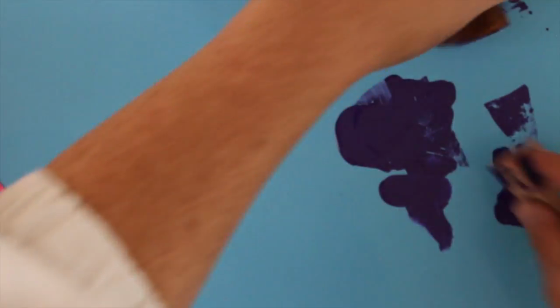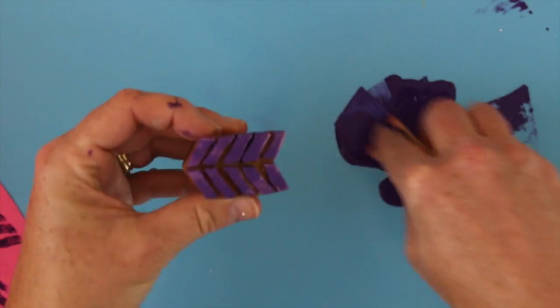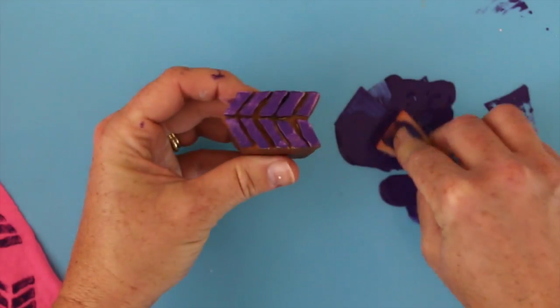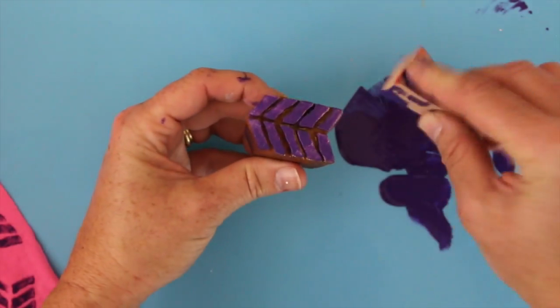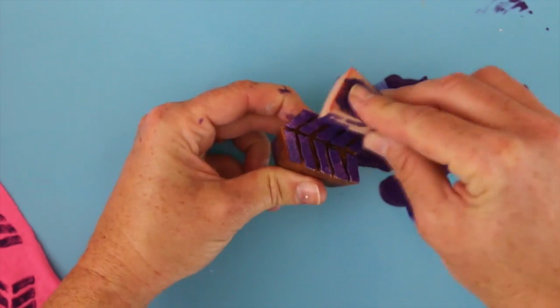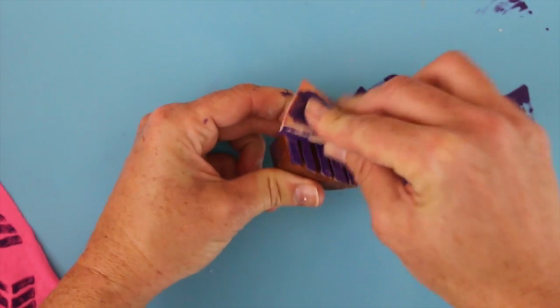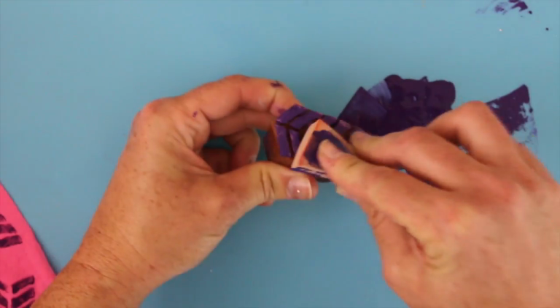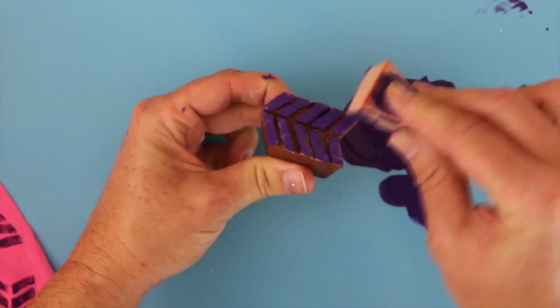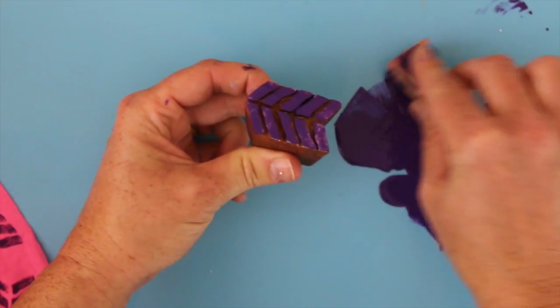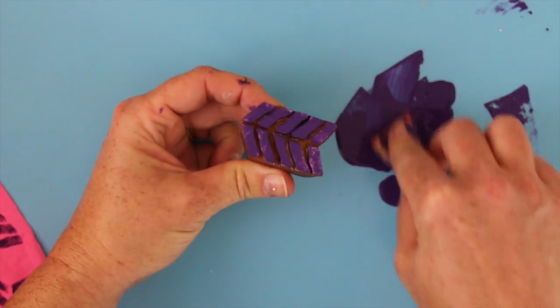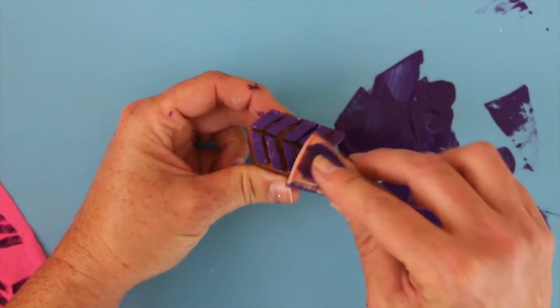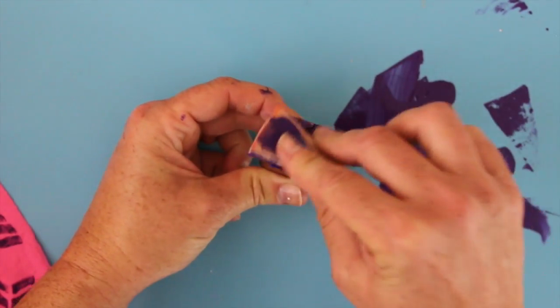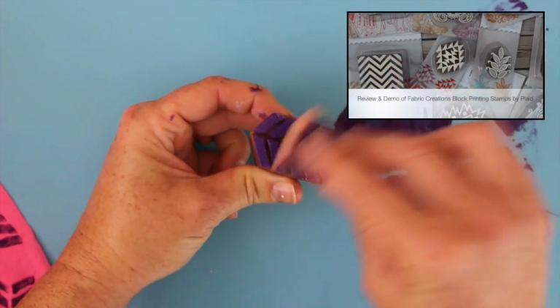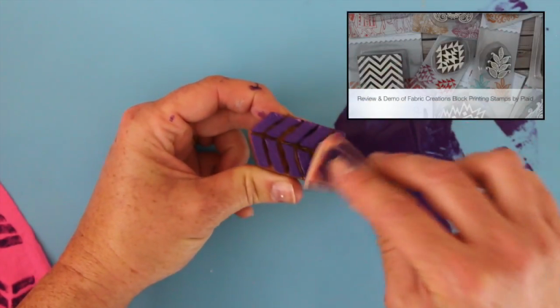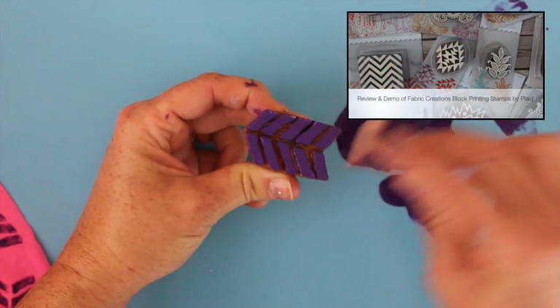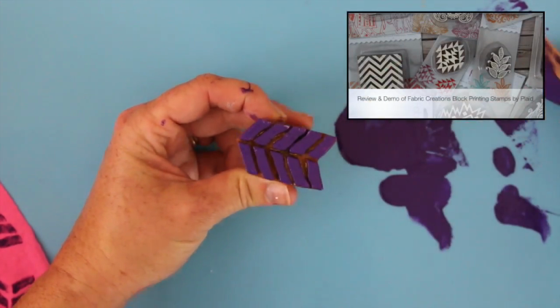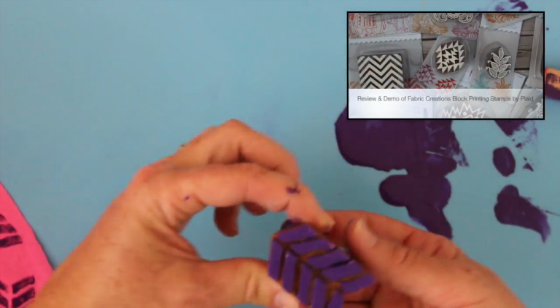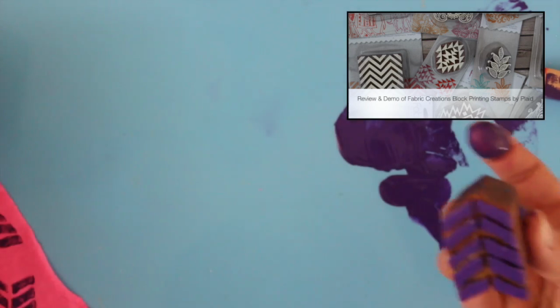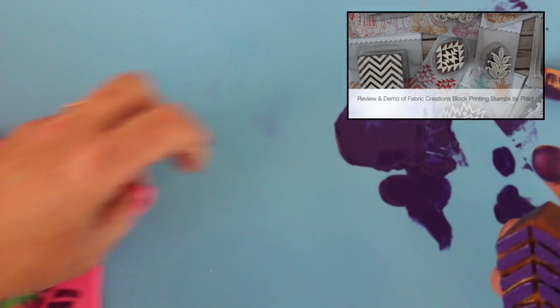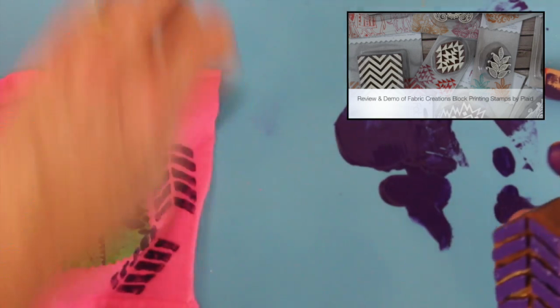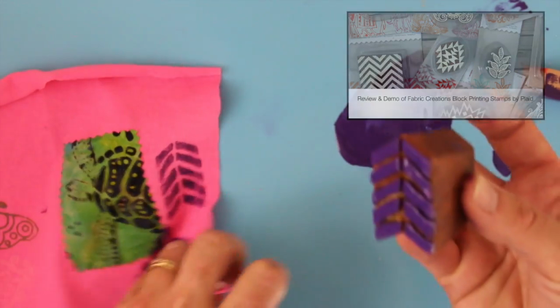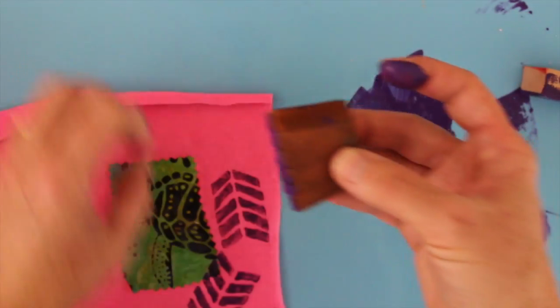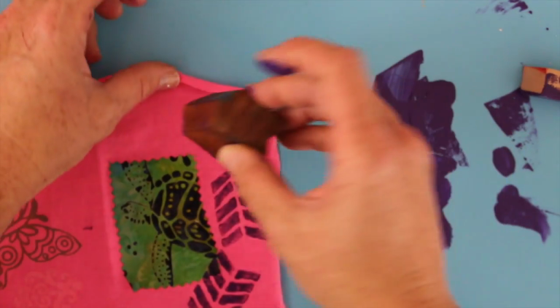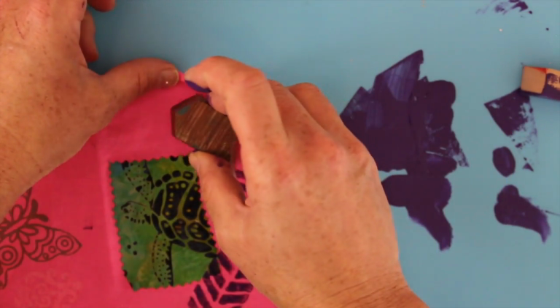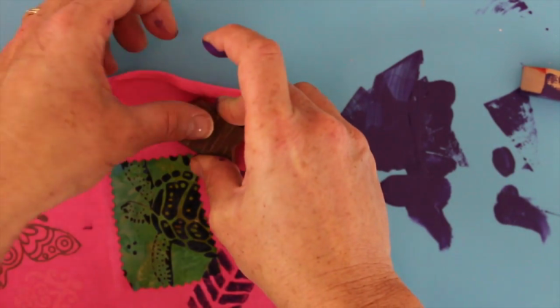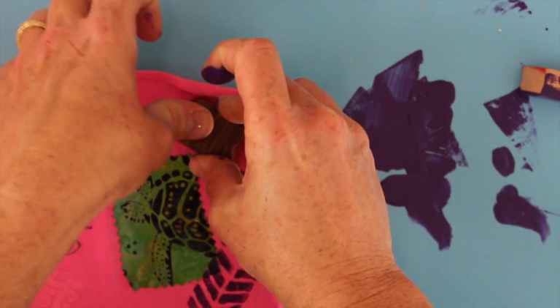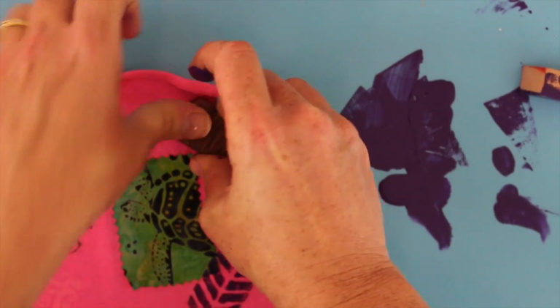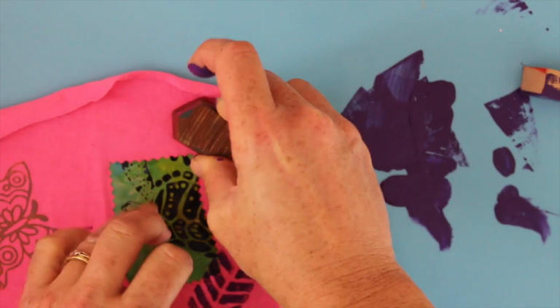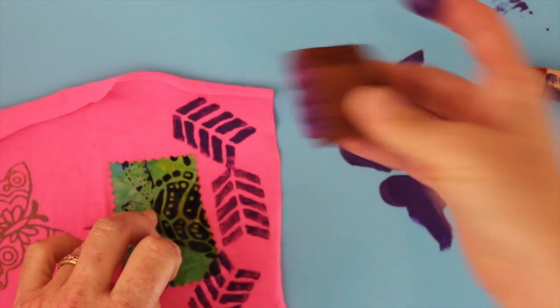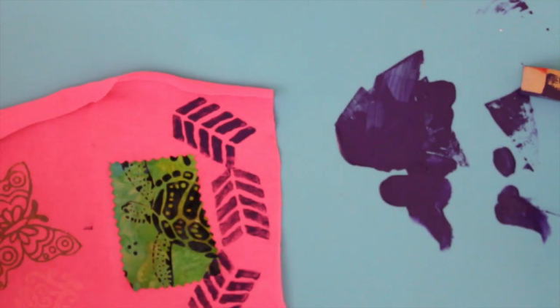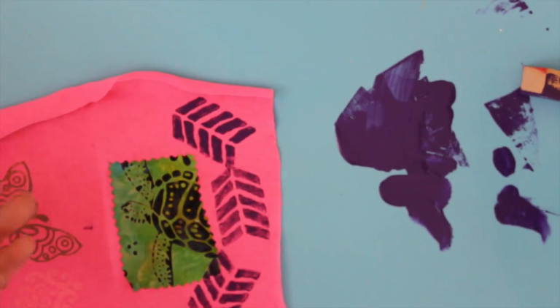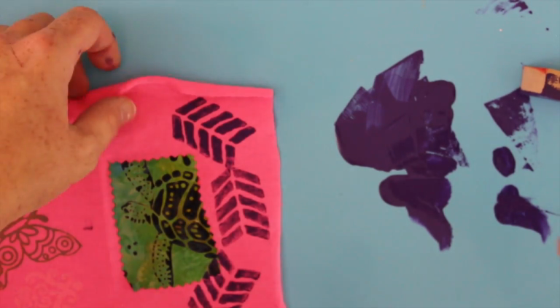They are part of the Fabric Creations line, which also features these stamp blocks and I have a whole video on those. So if you want to see those in action, make sure you click the link. But these are made to be used on fabric just like so.